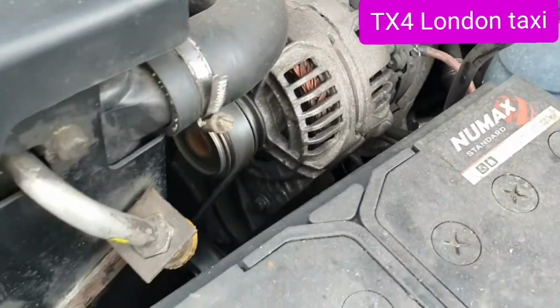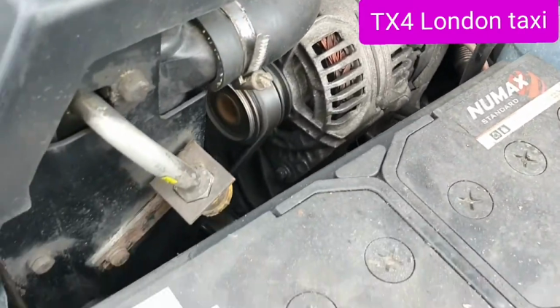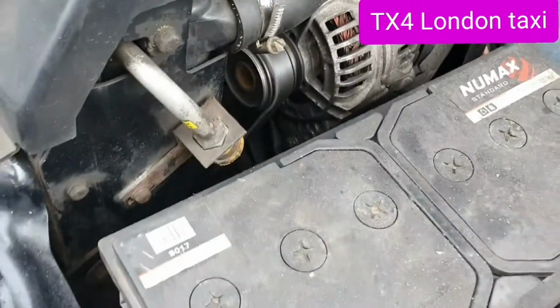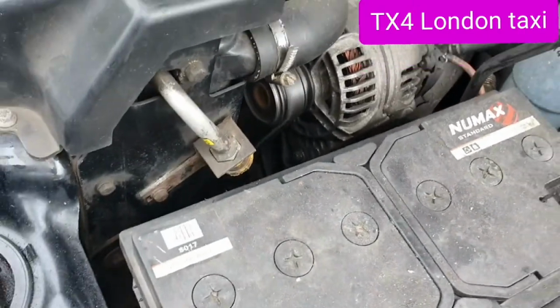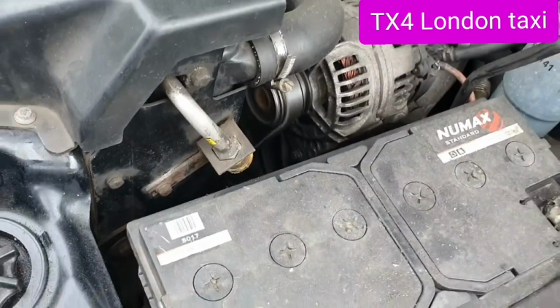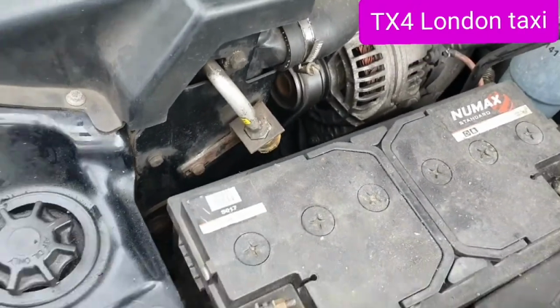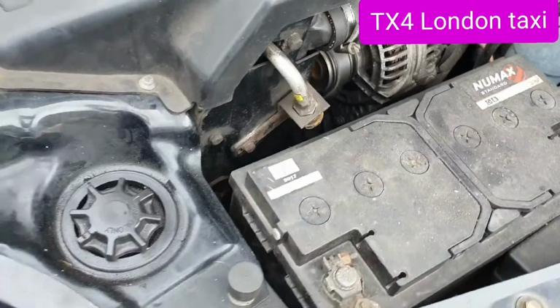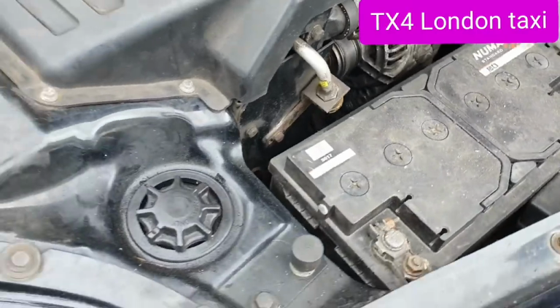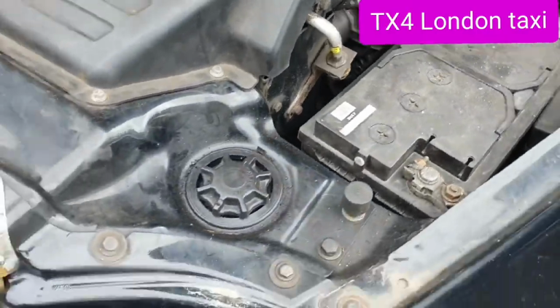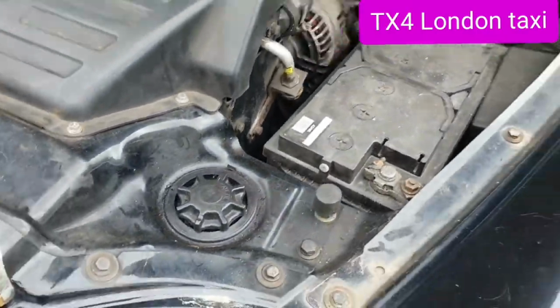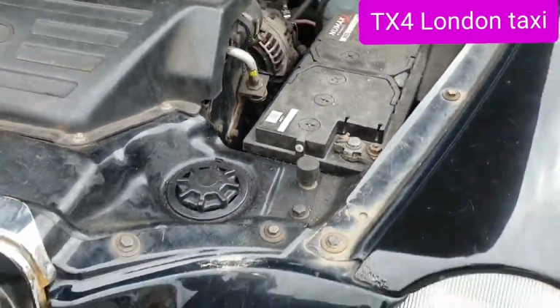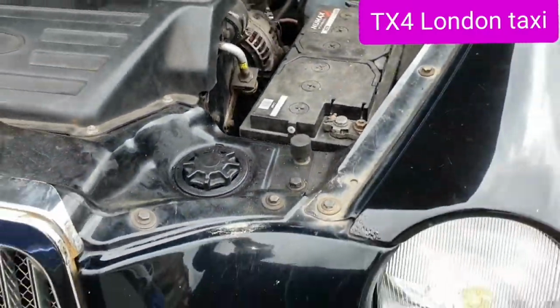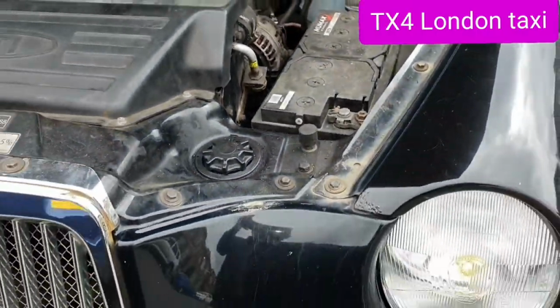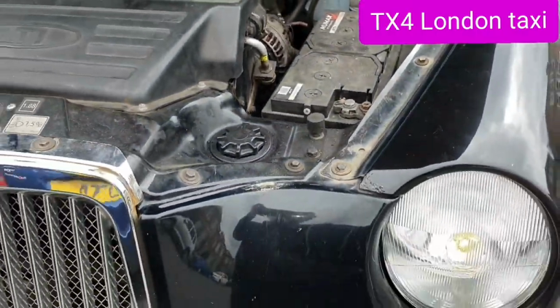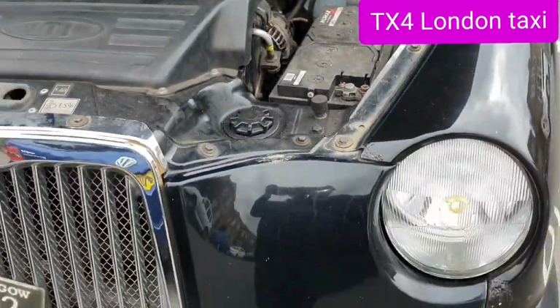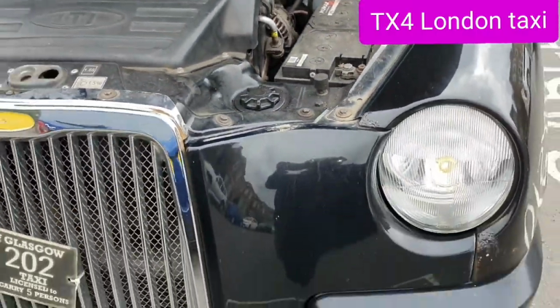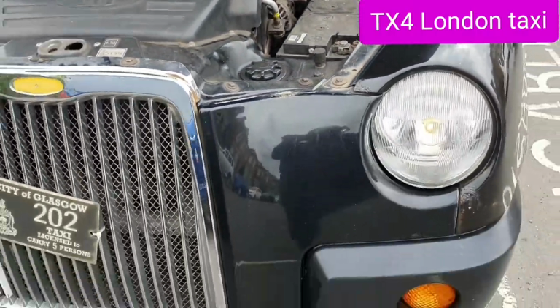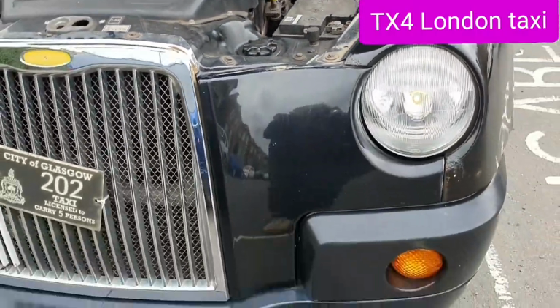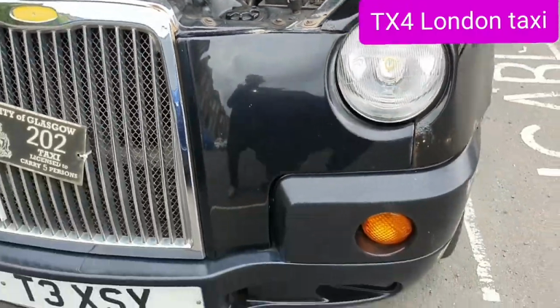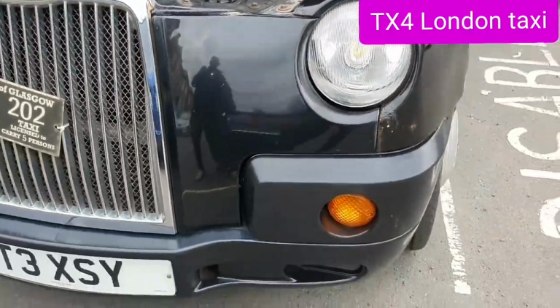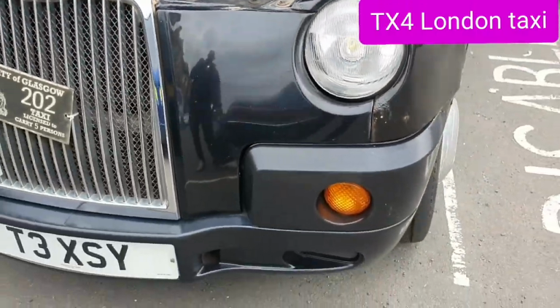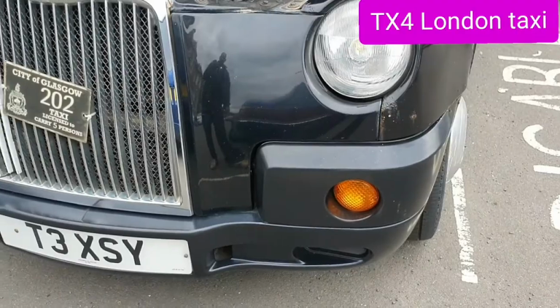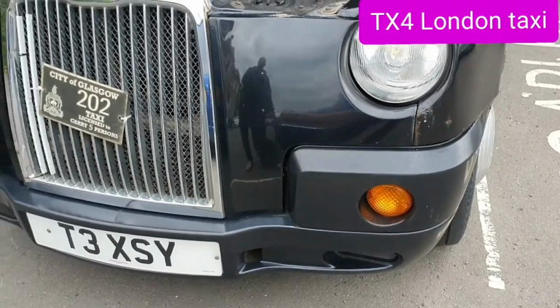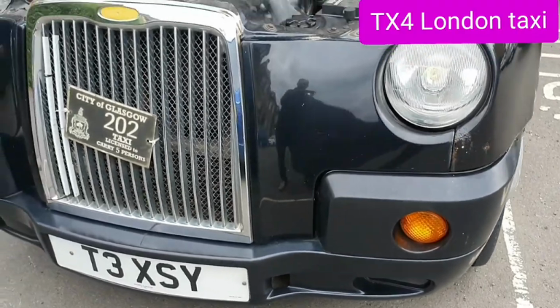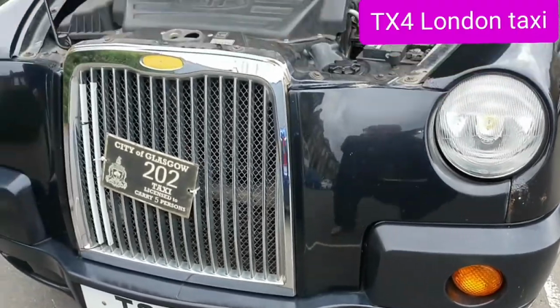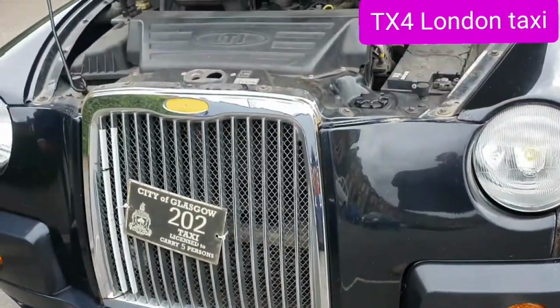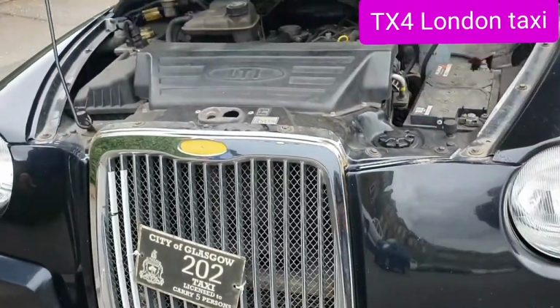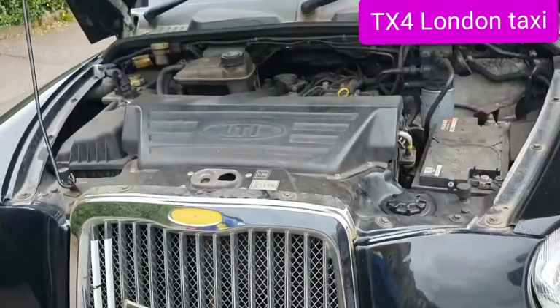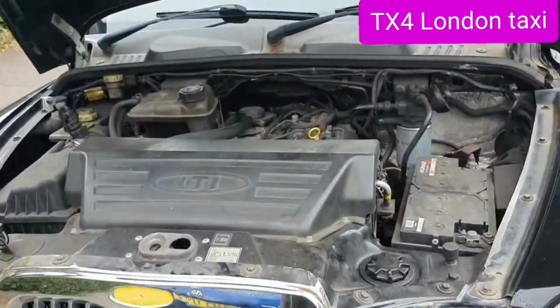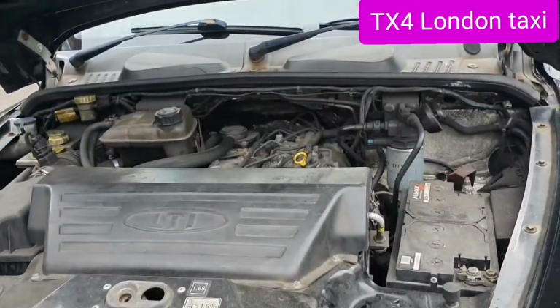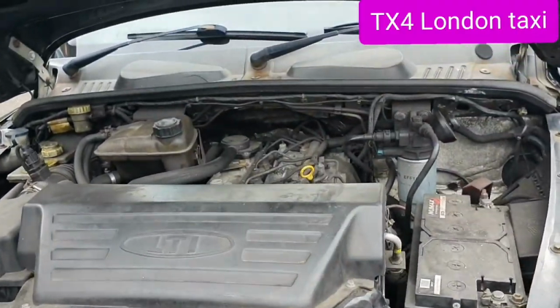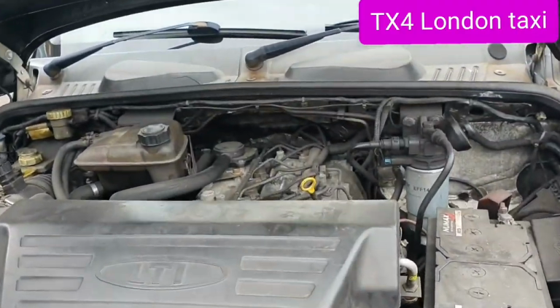So now on the 3D review, we have the LPG new engine — all VW engine. And that one is a special 2L engine.